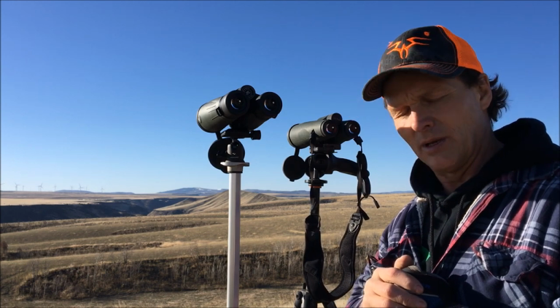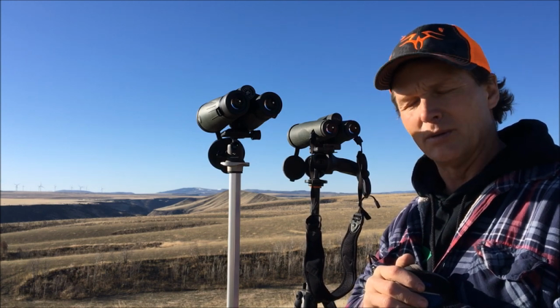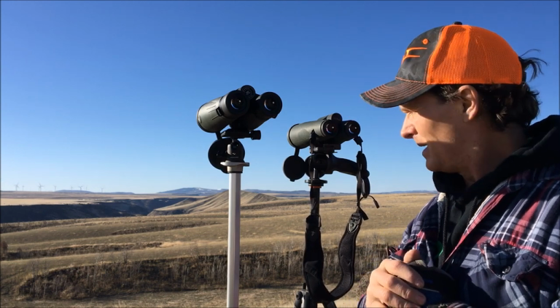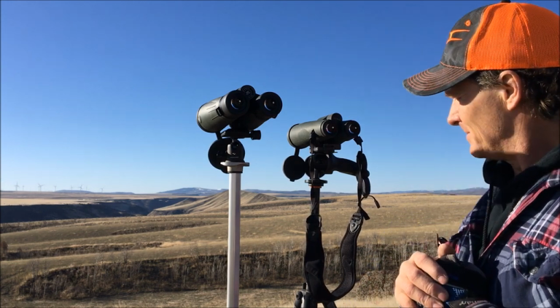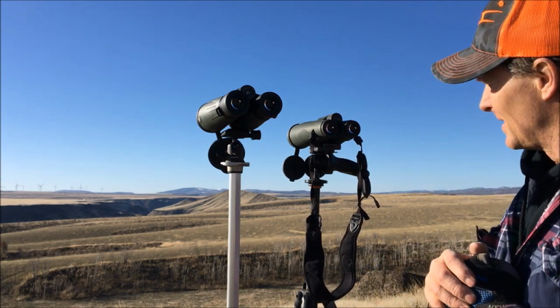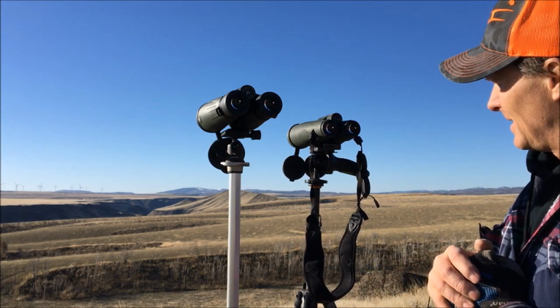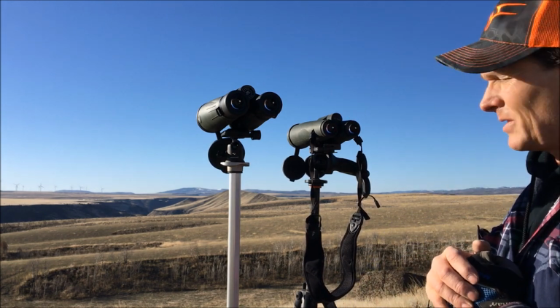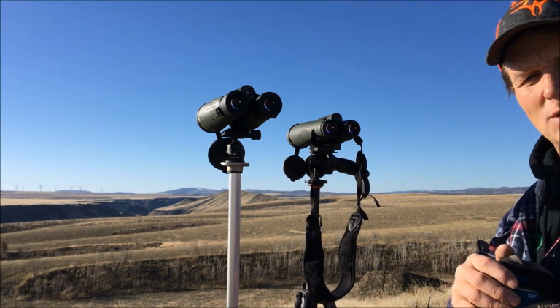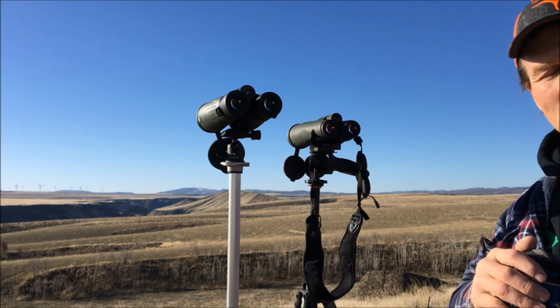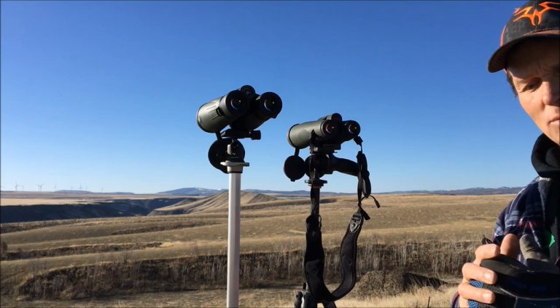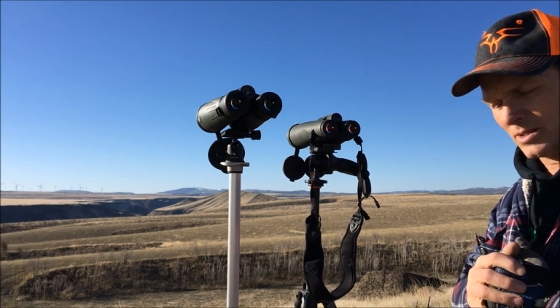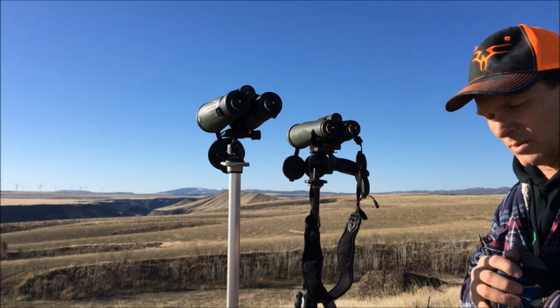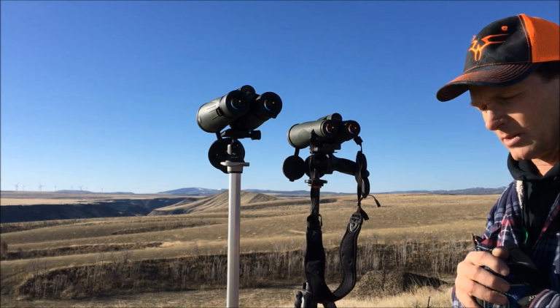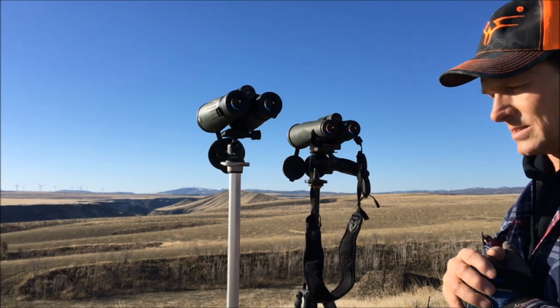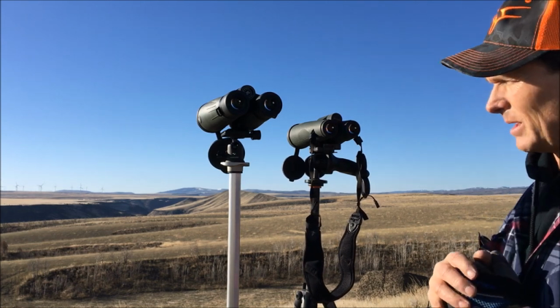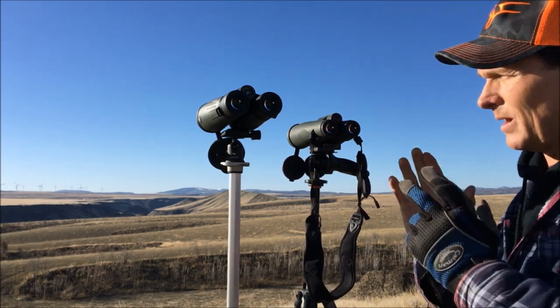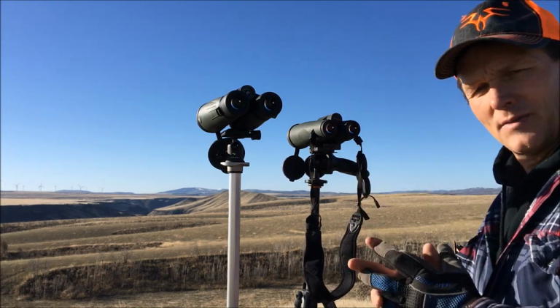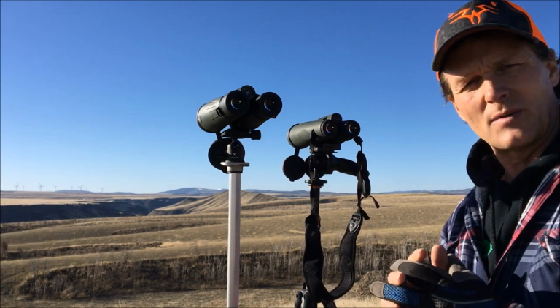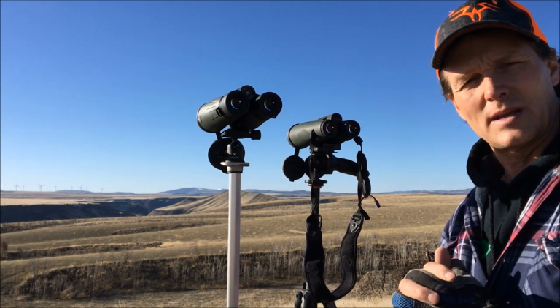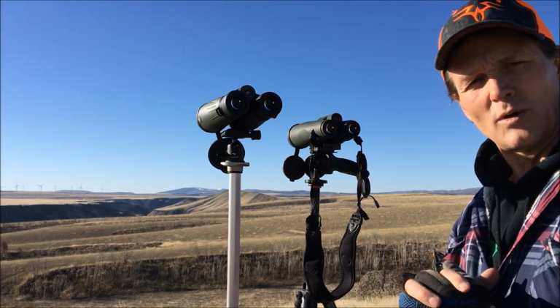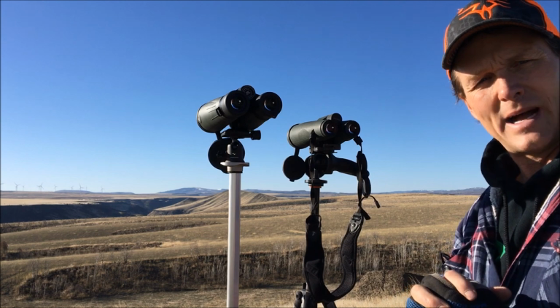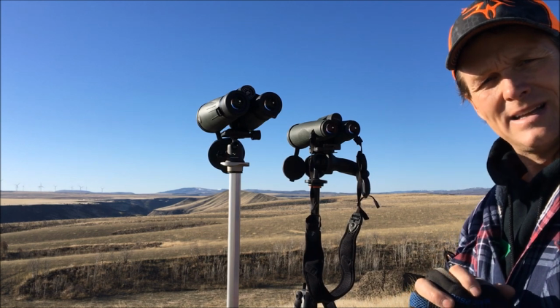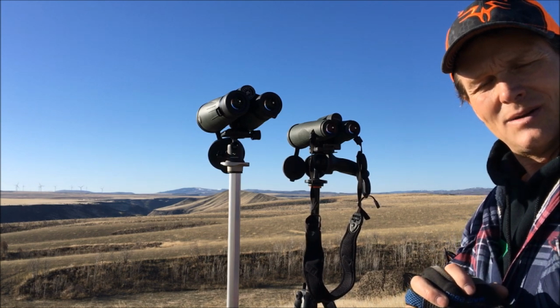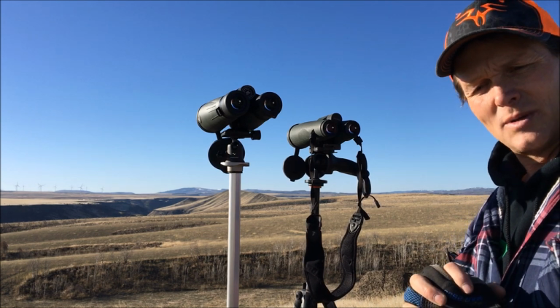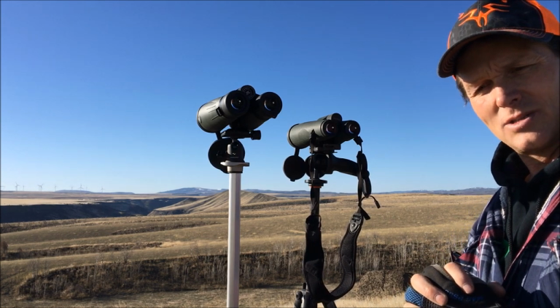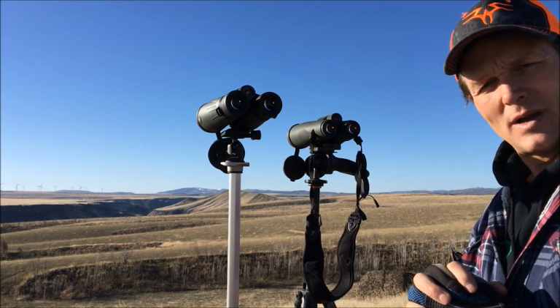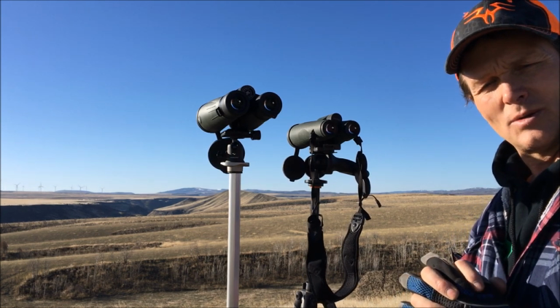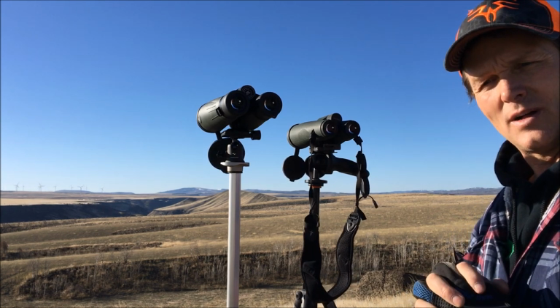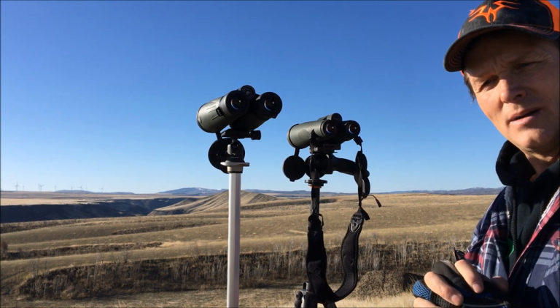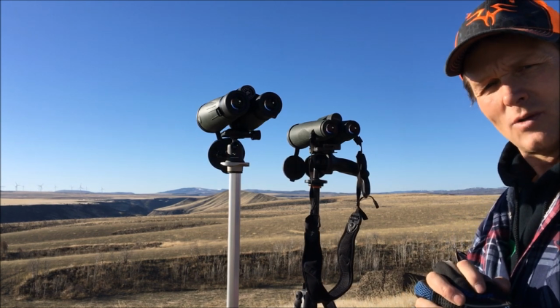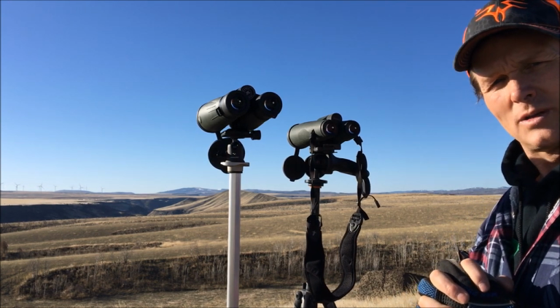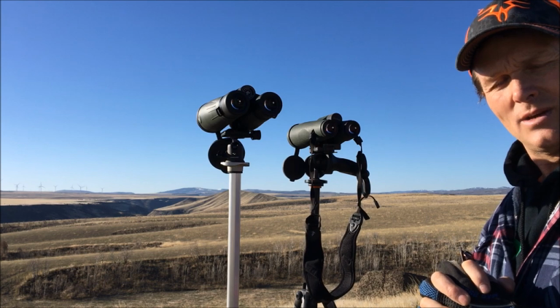Everything looks good in them. I'm colorblind so I don't do a lot of color testing, but I'll have a thread on Rock Slide with more feedback on these binoculars throughout the summer and fall. So far, looking really good.